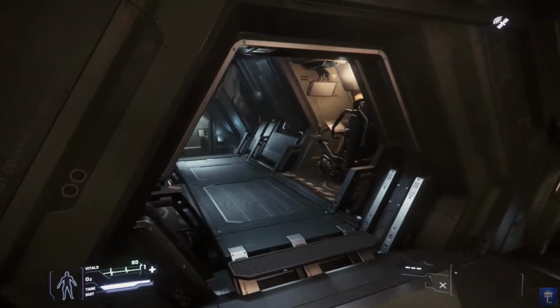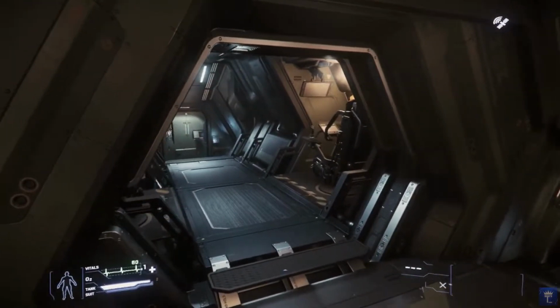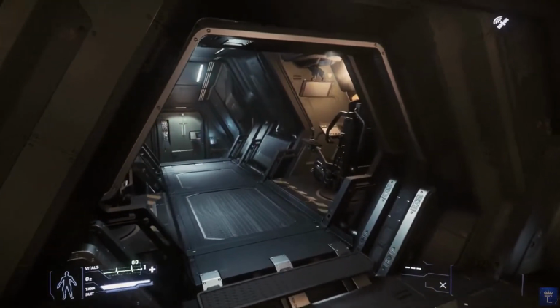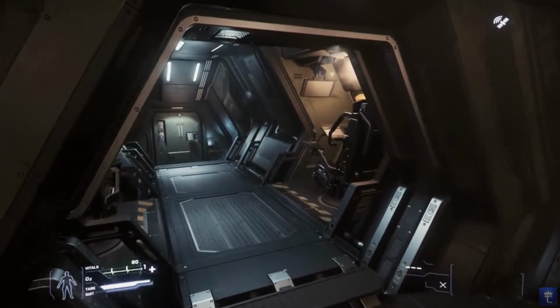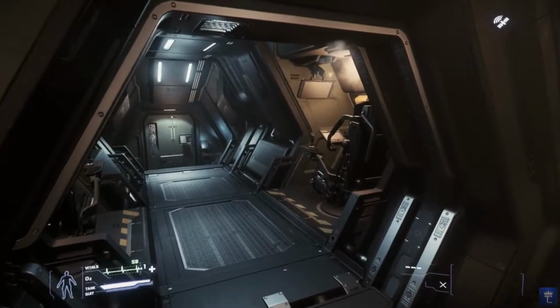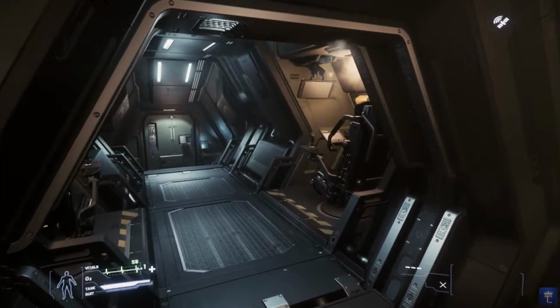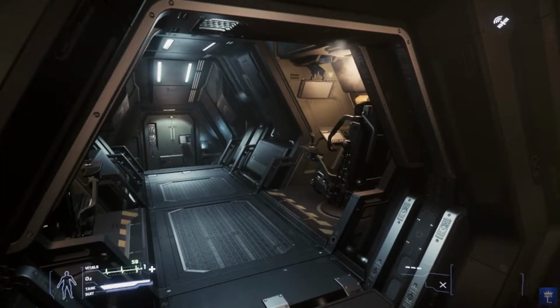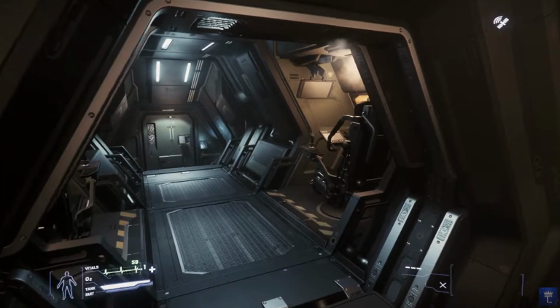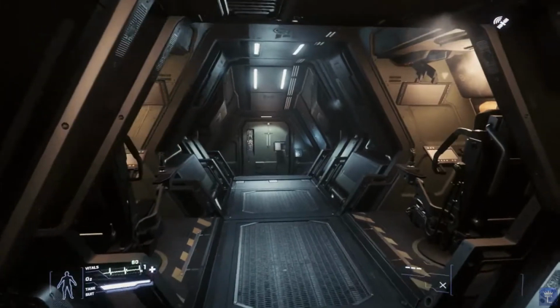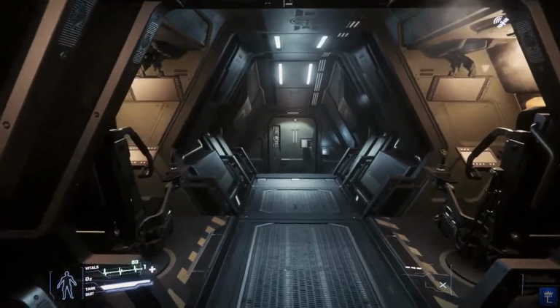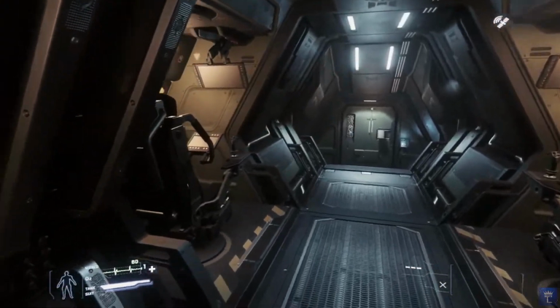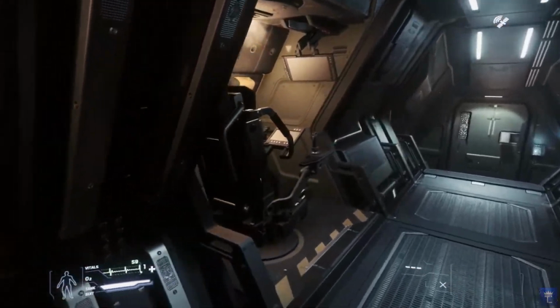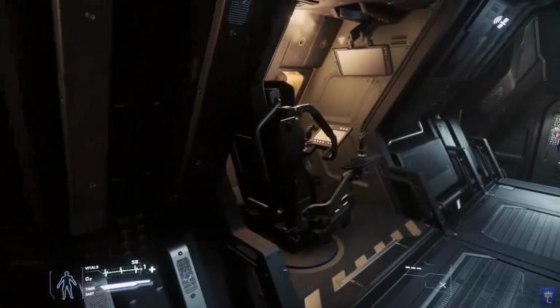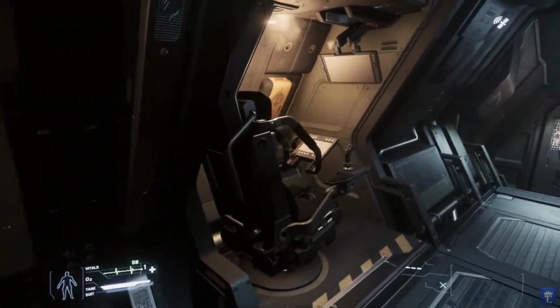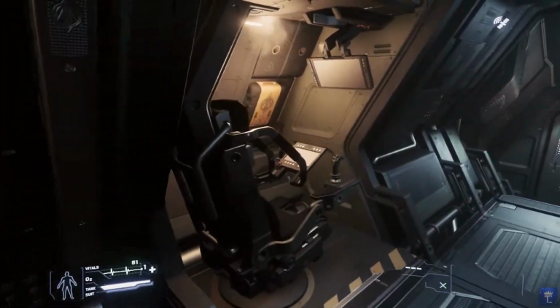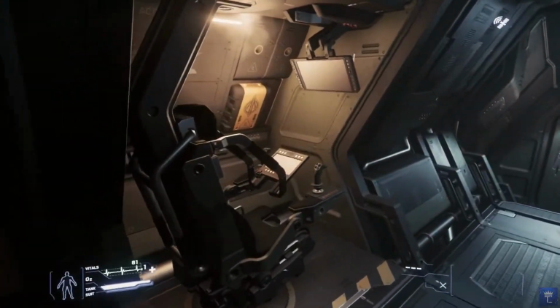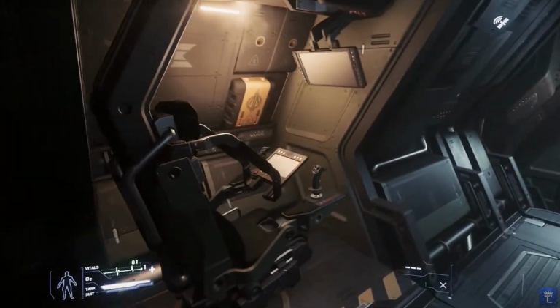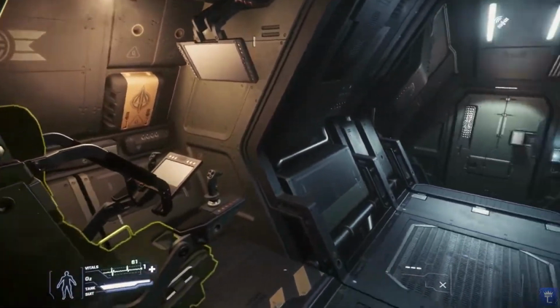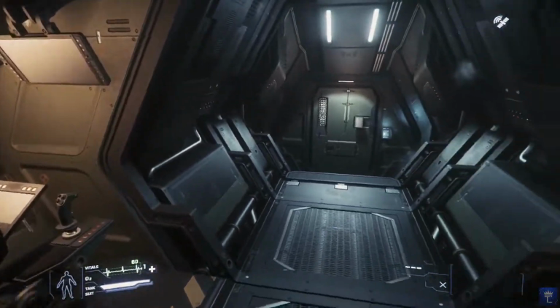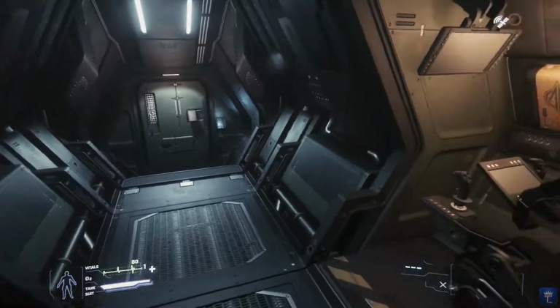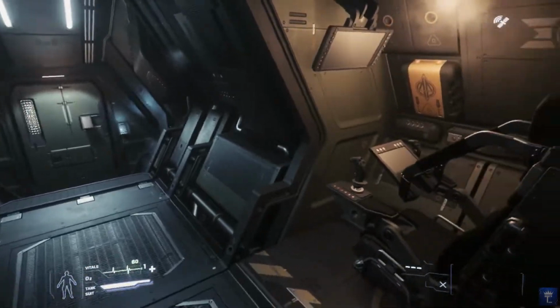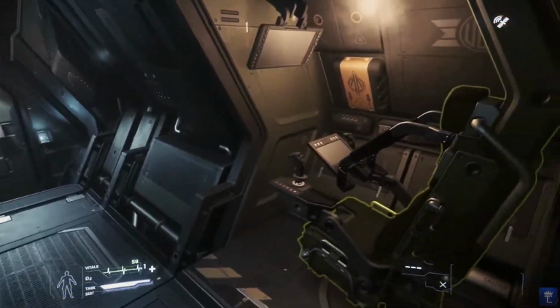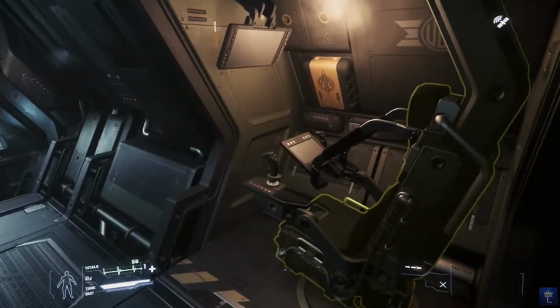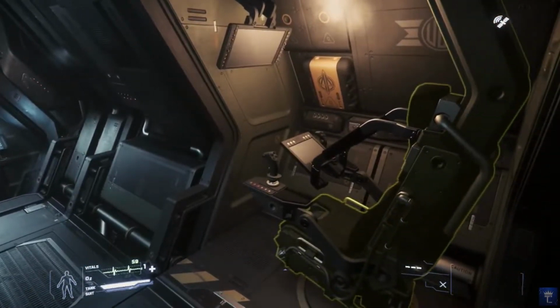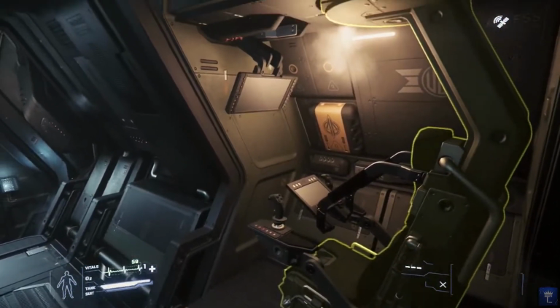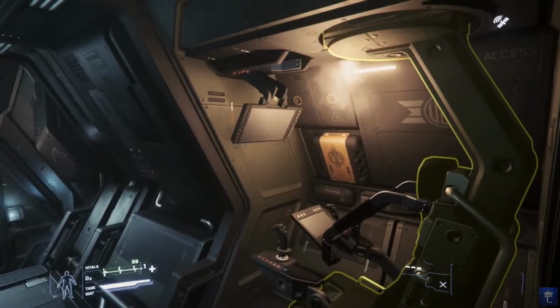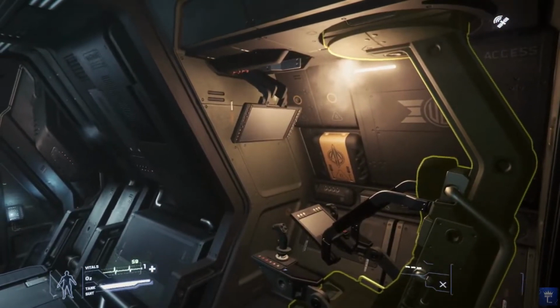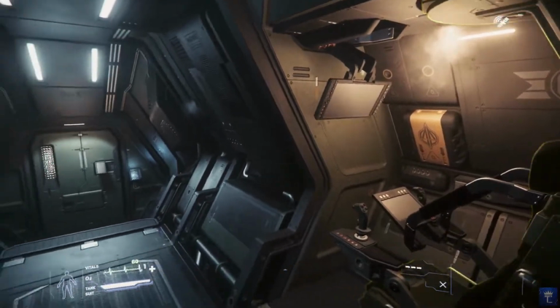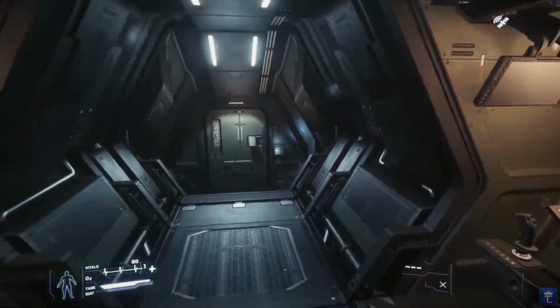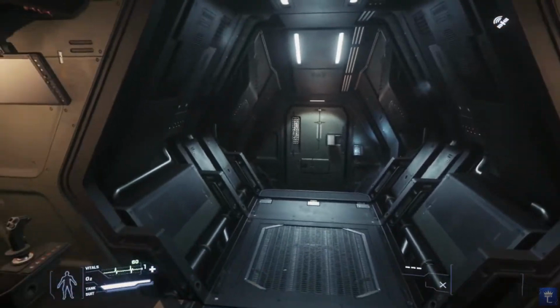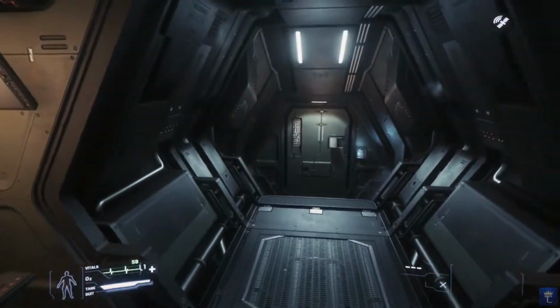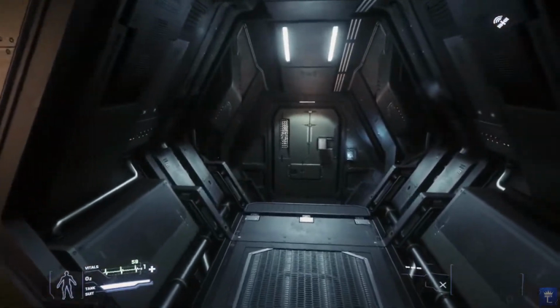These seats here control the mounted guns on the wings. Remote turrets allow you to deliver raw firepower whilst being protected from a station like this.